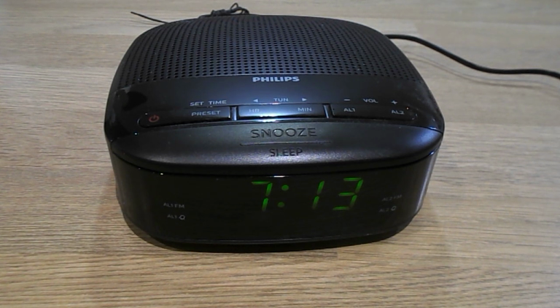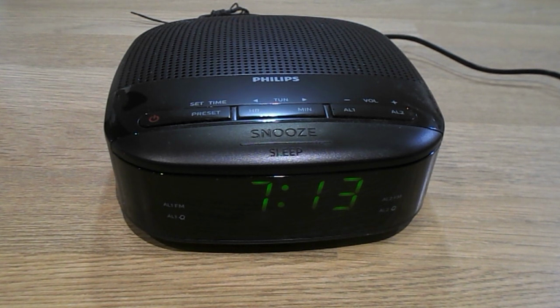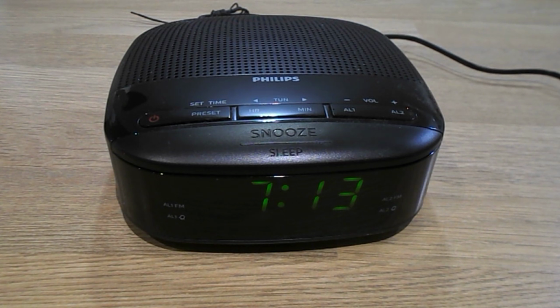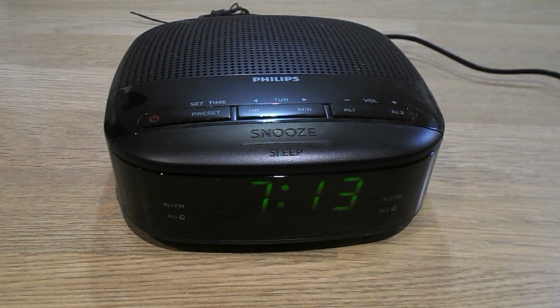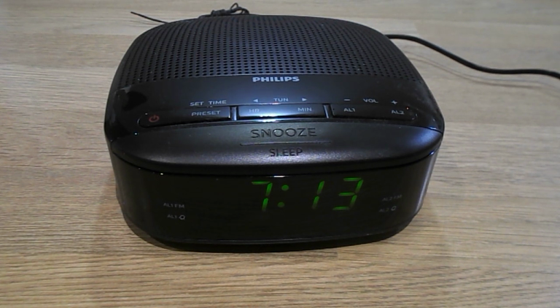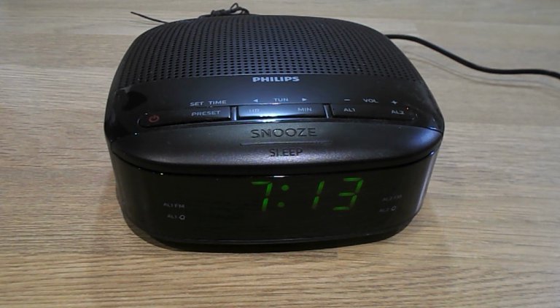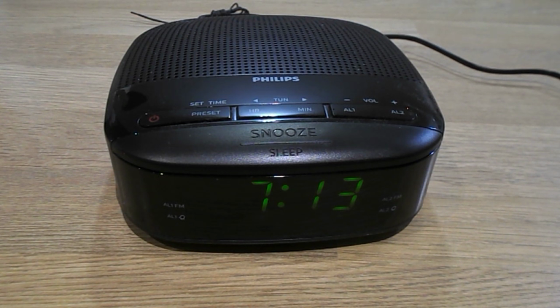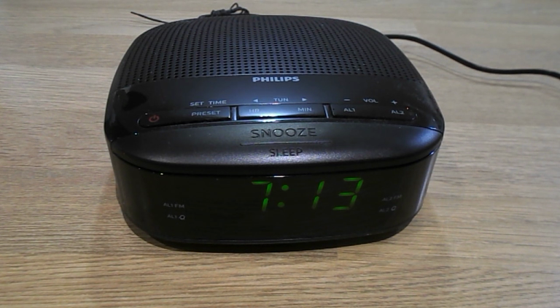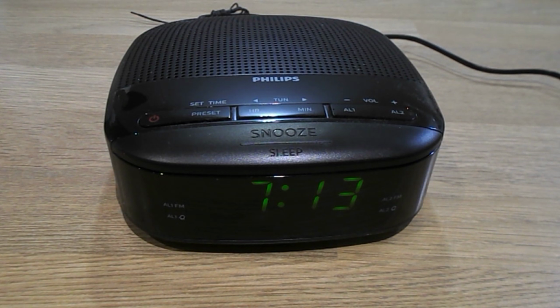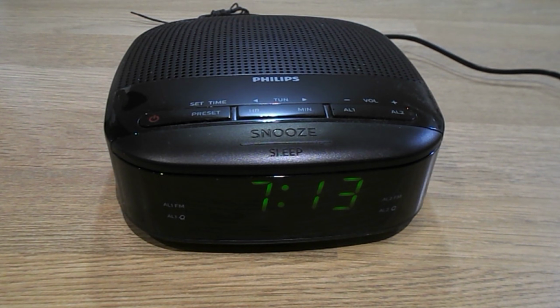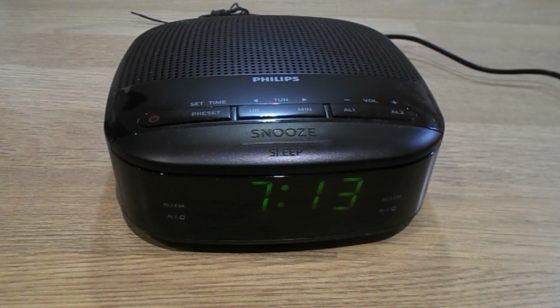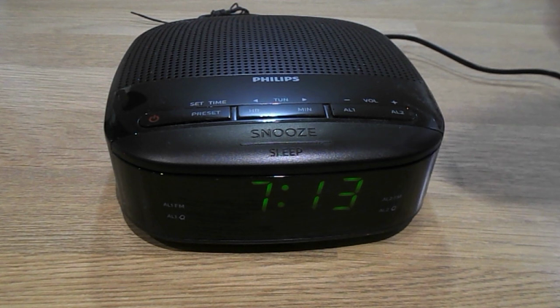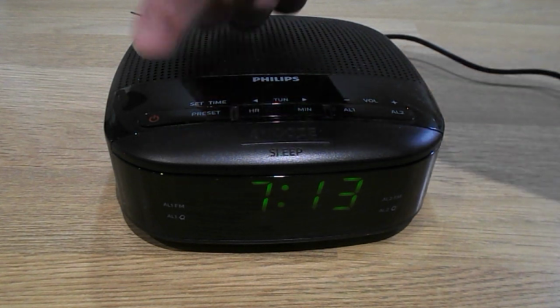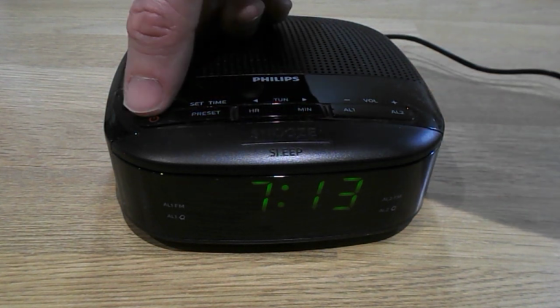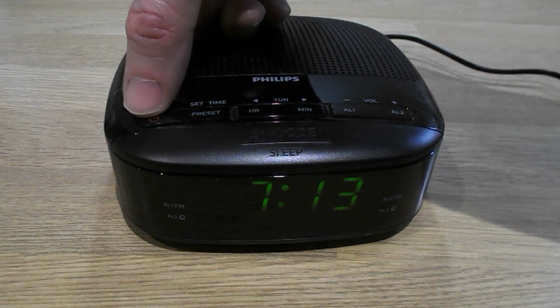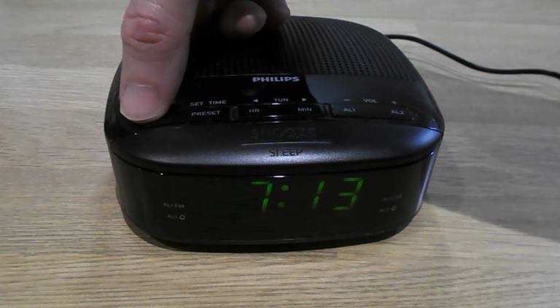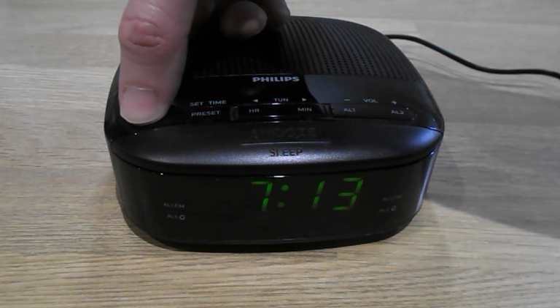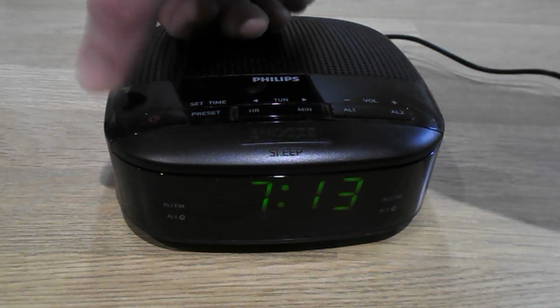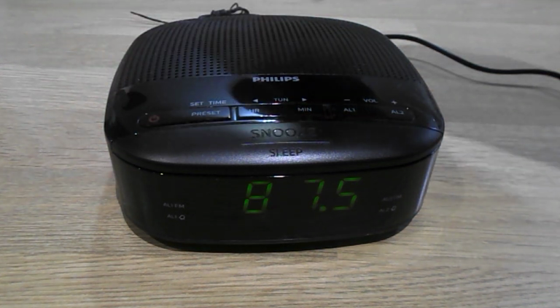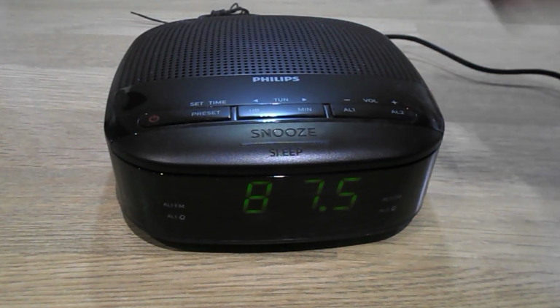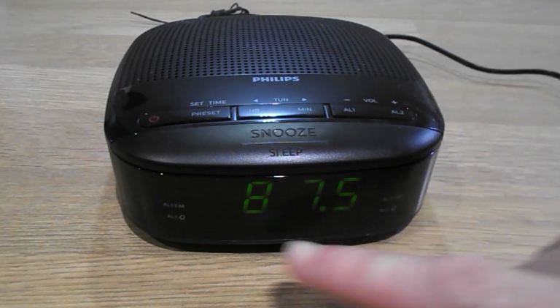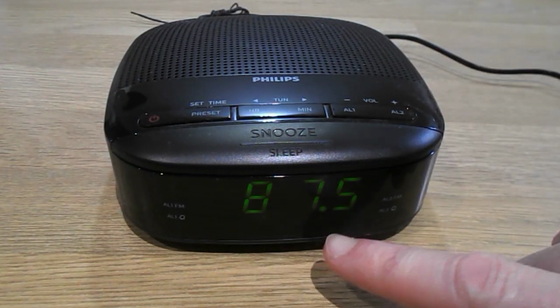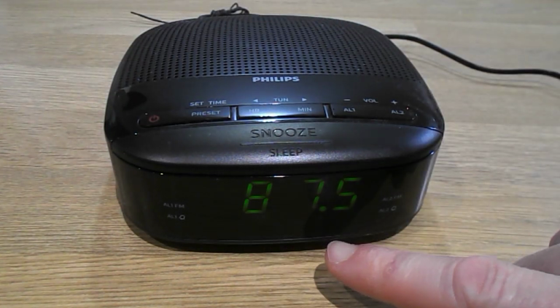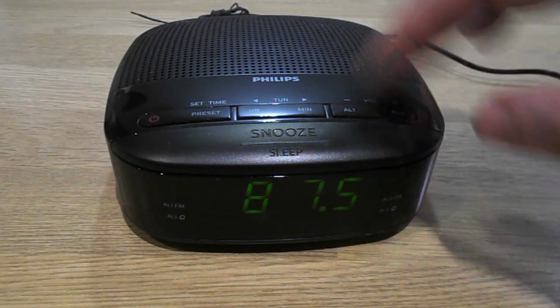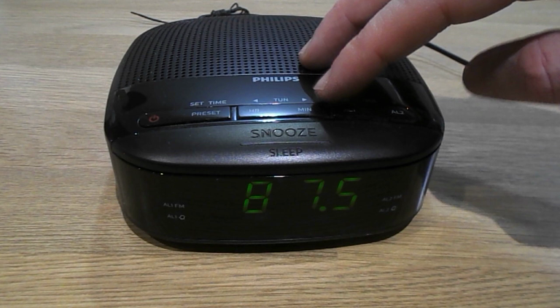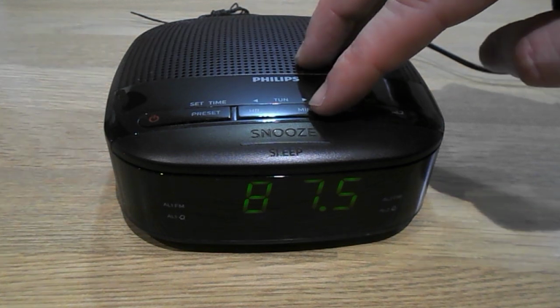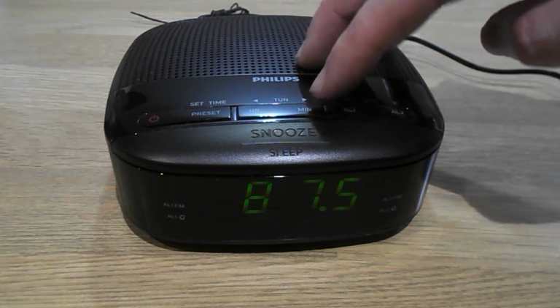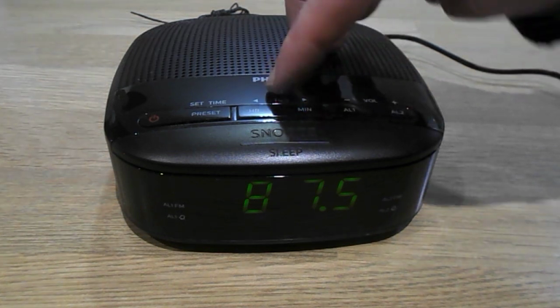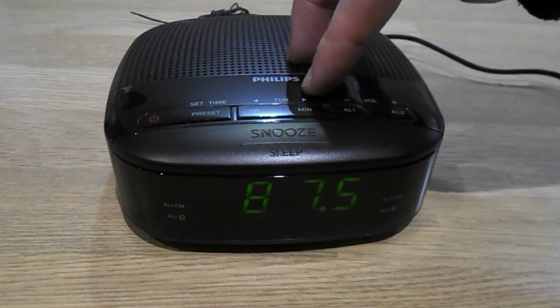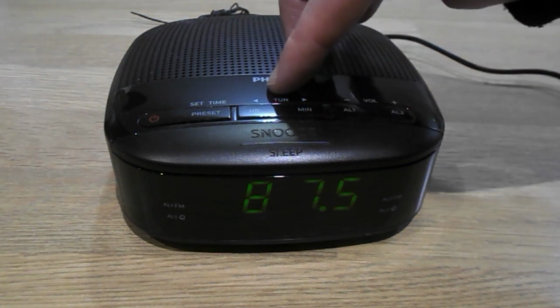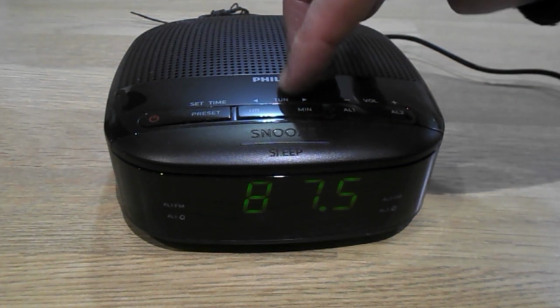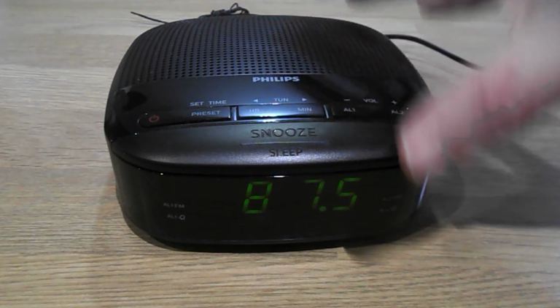How to tune in a radio on a Philips Clock Radio 3000 series. Turn the on button over here — that's the frequency — and then you can just press the tuning button, which is this right here.